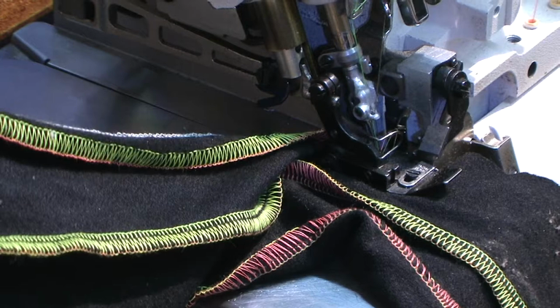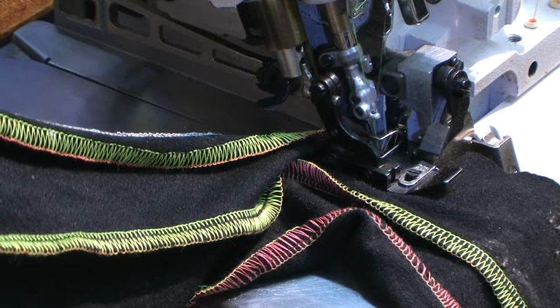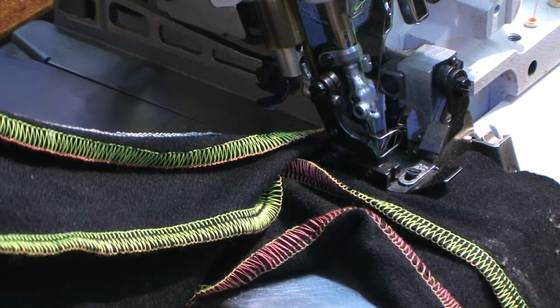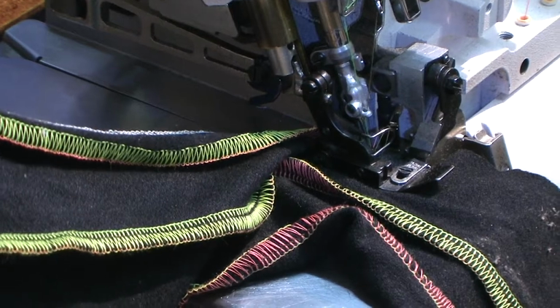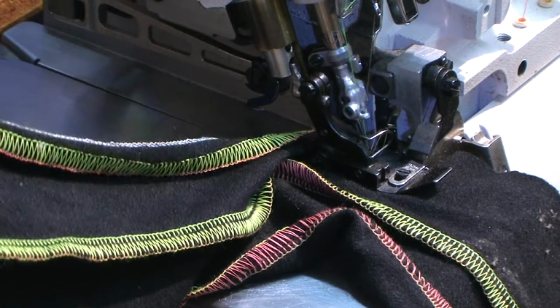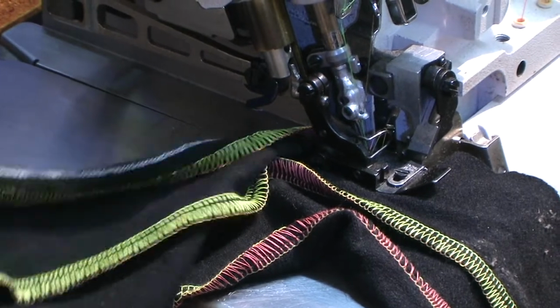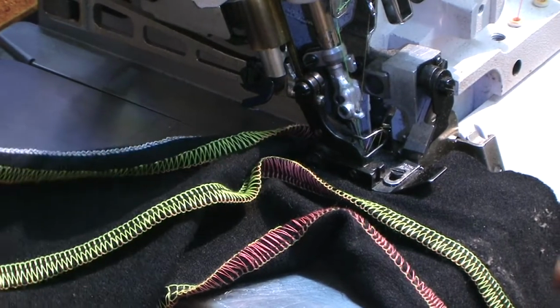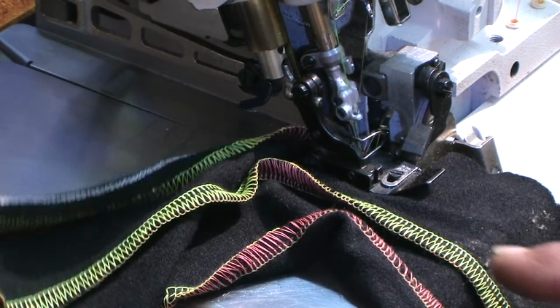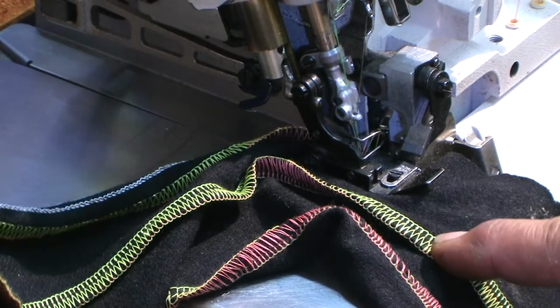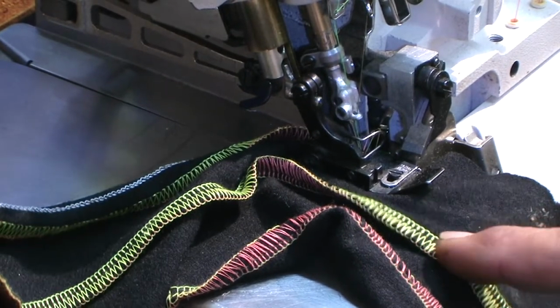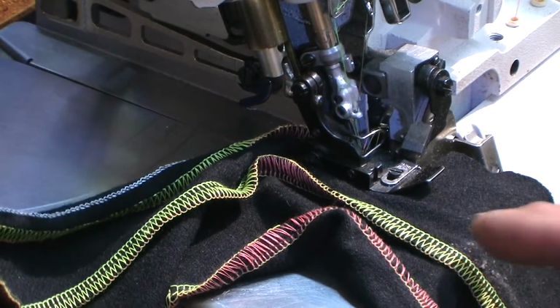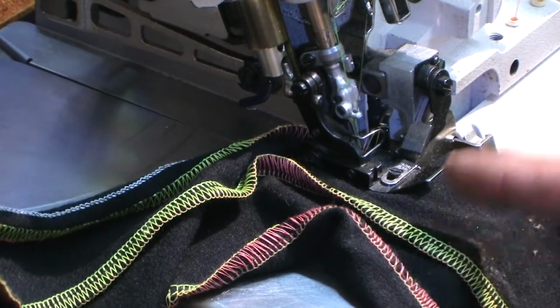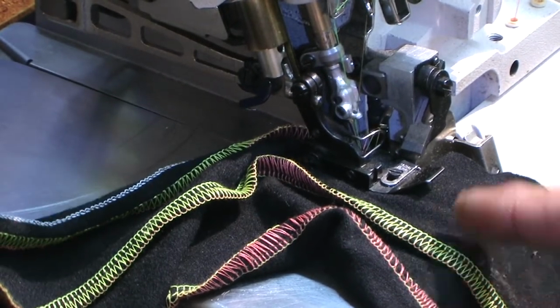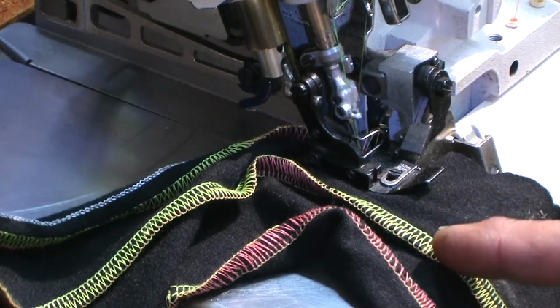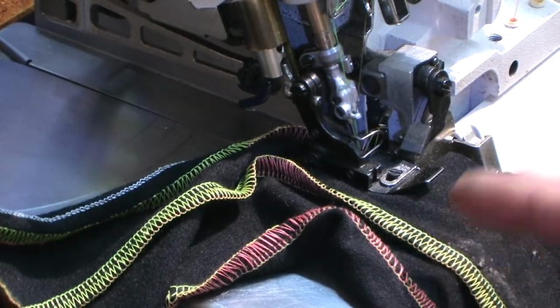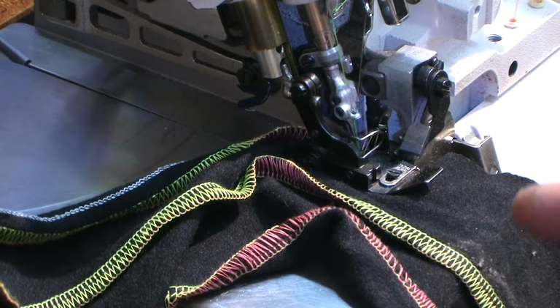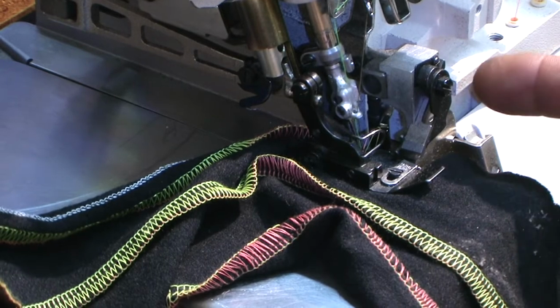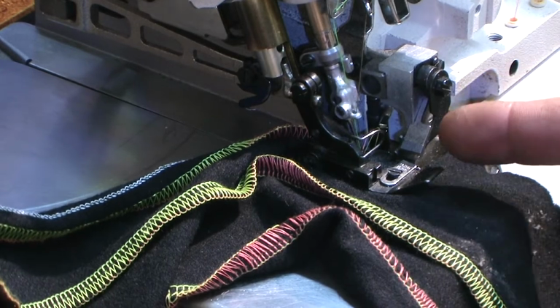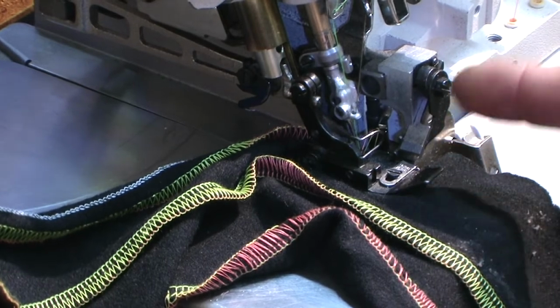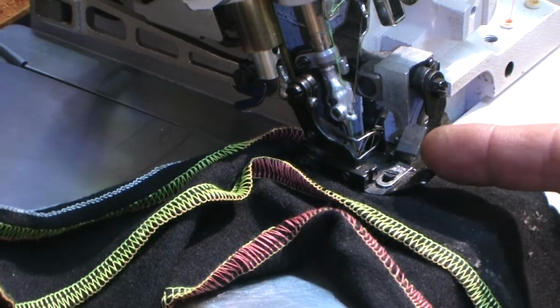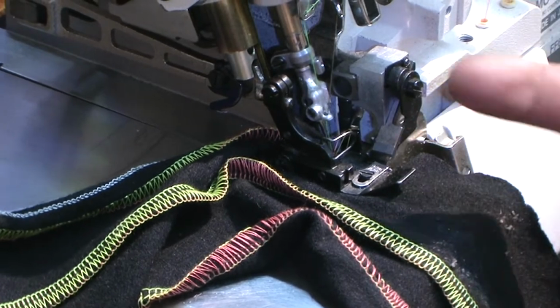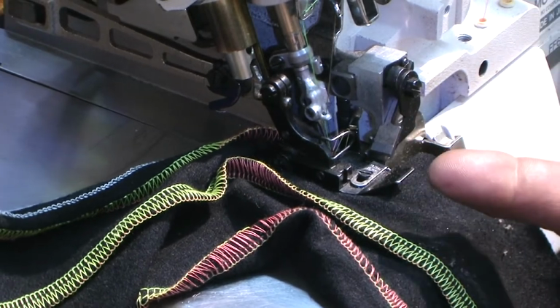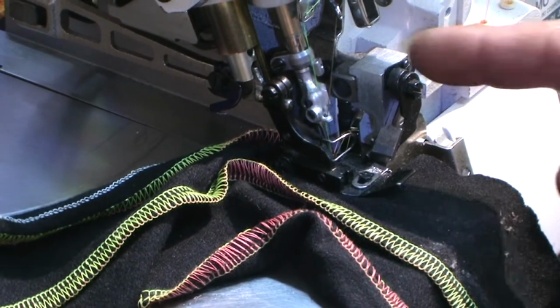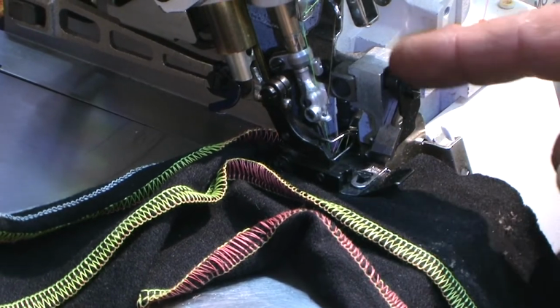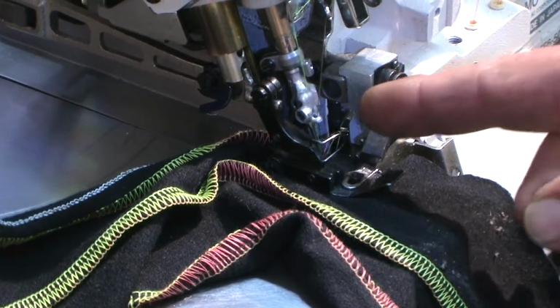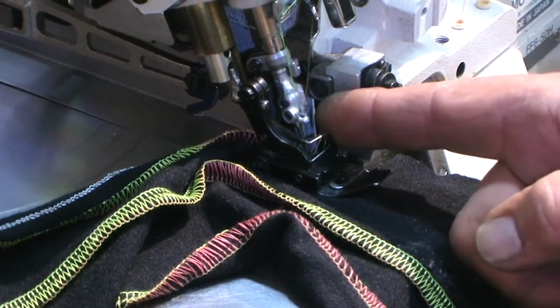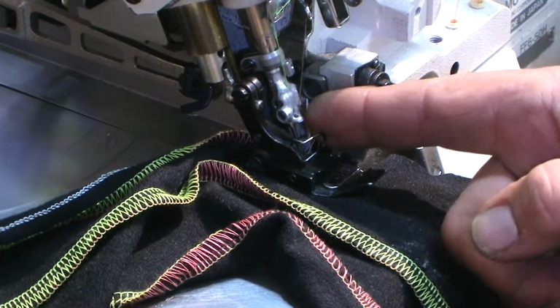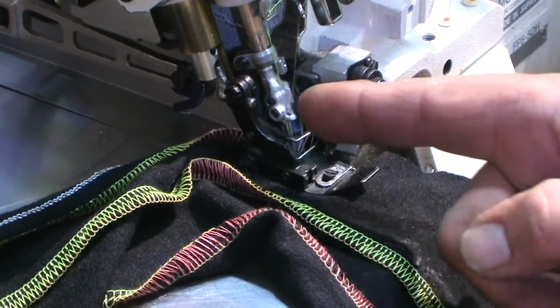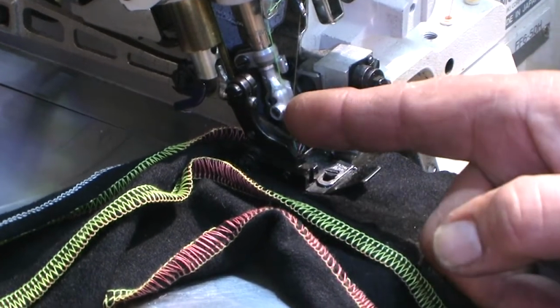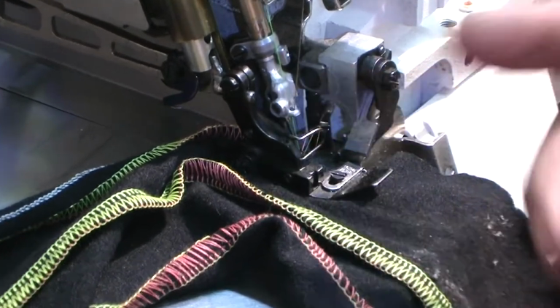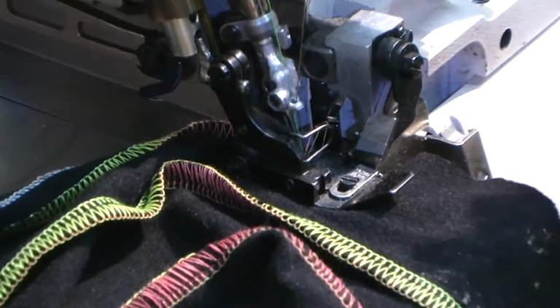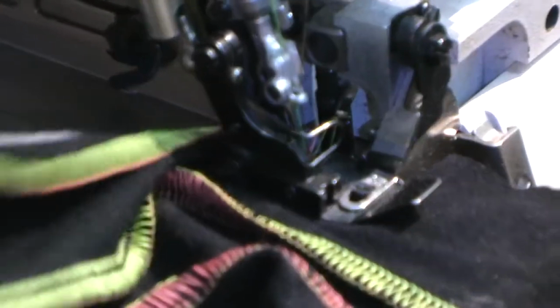Before we operate the machine on a four thread white stitches, I reduce a little bit of the knife and I change the needle from the inside outside to make a five thread.